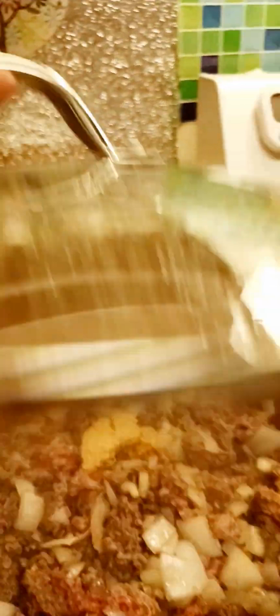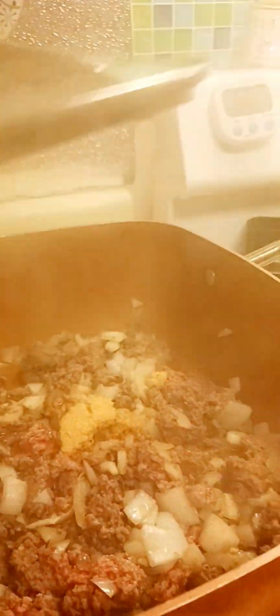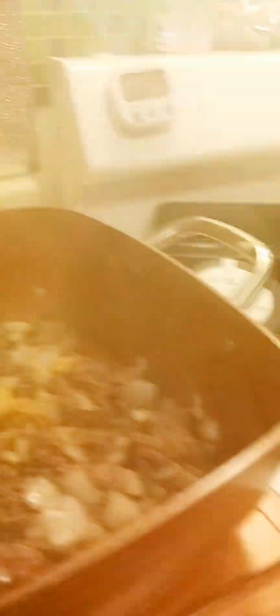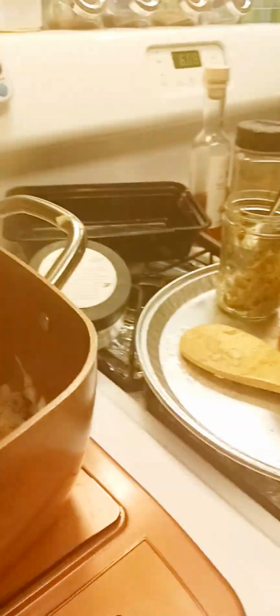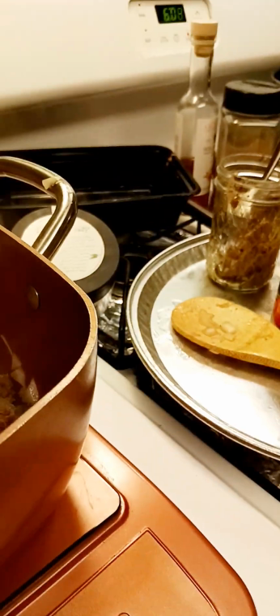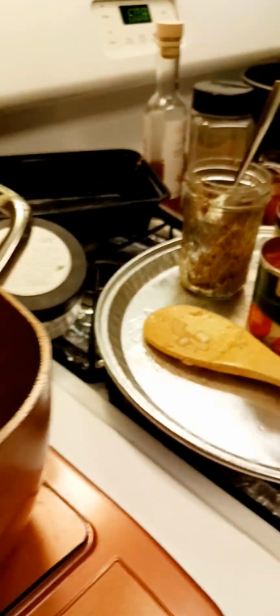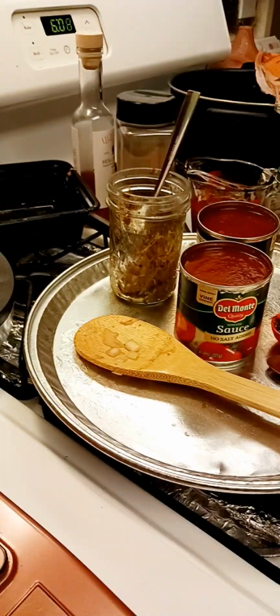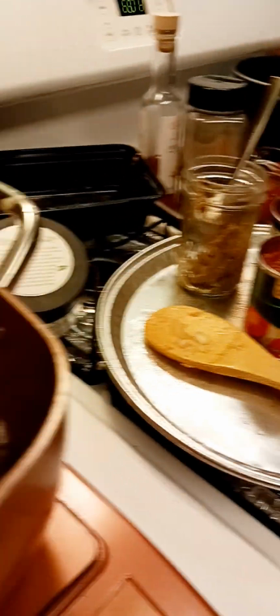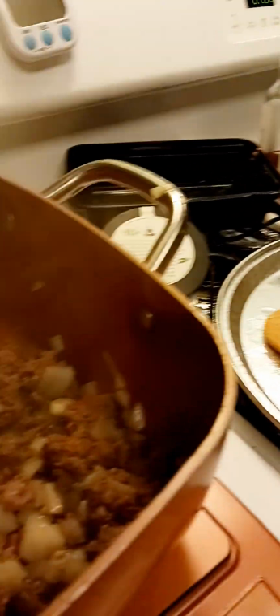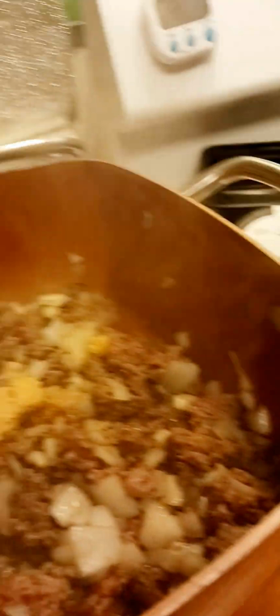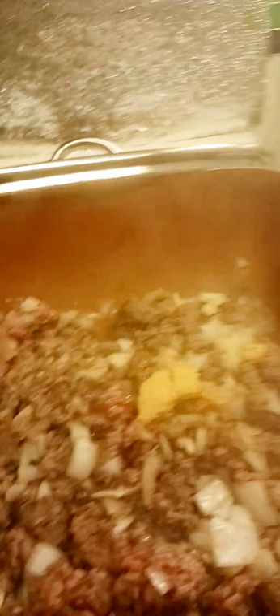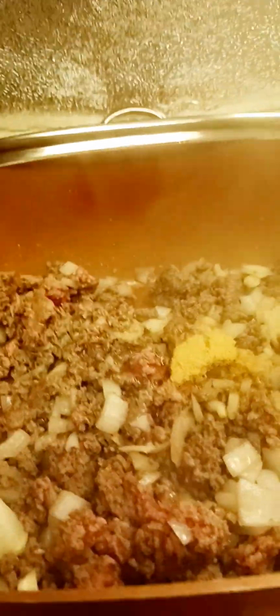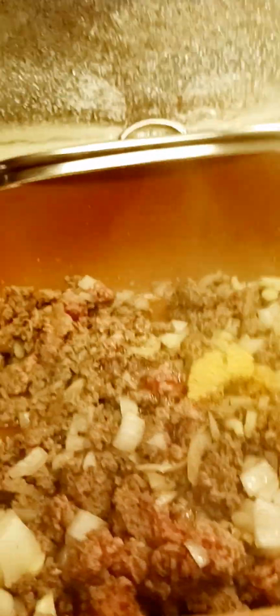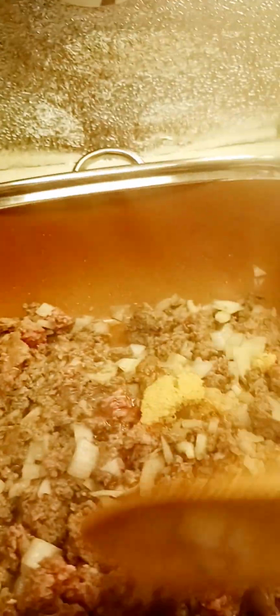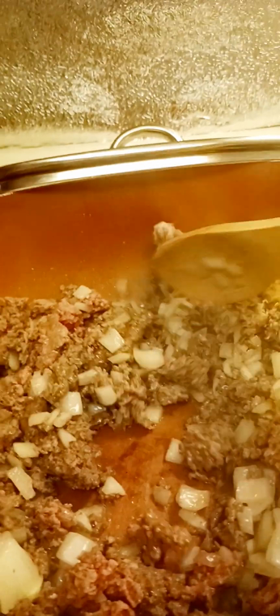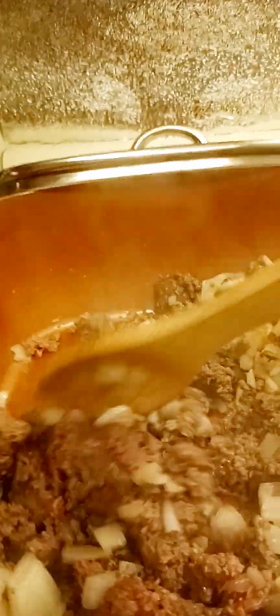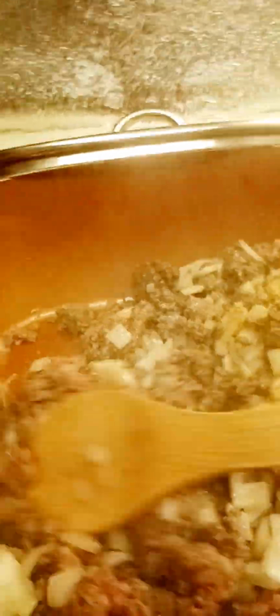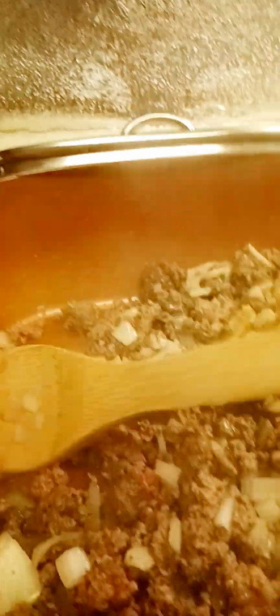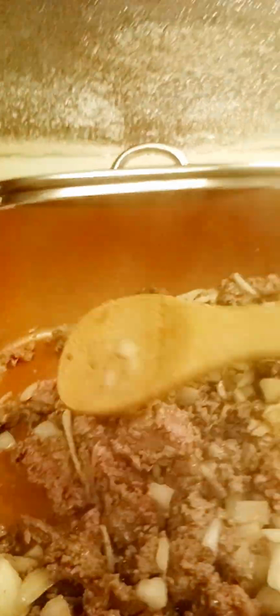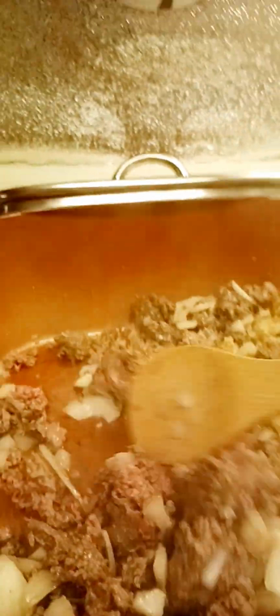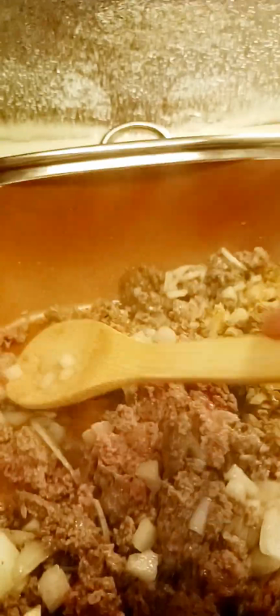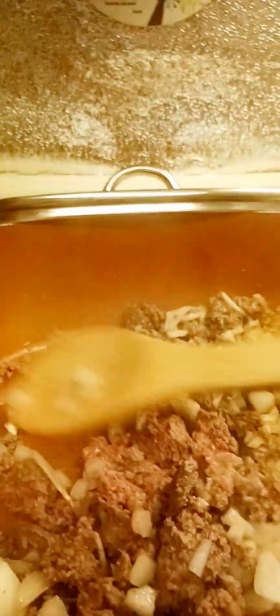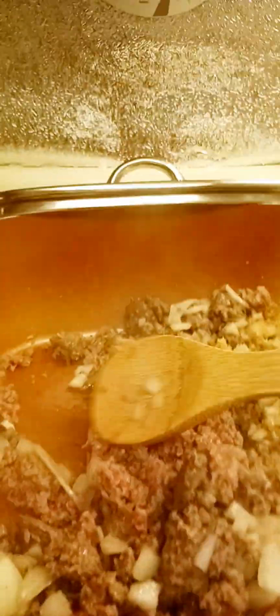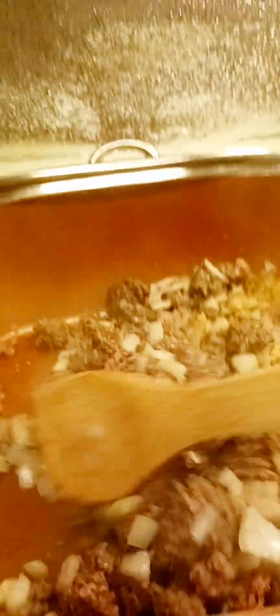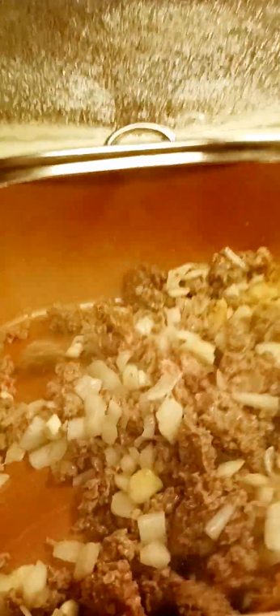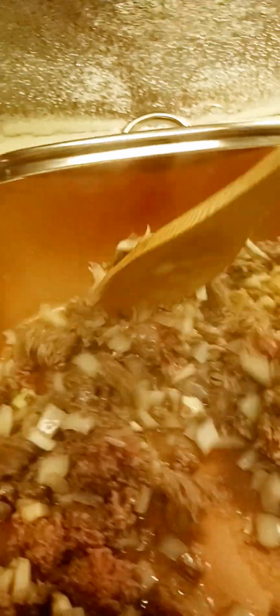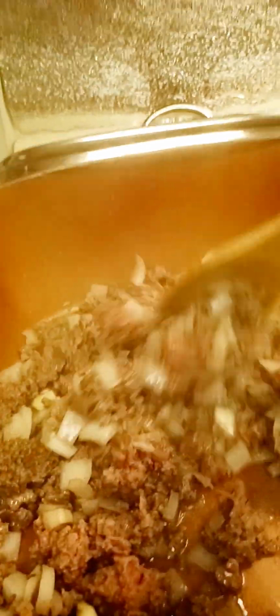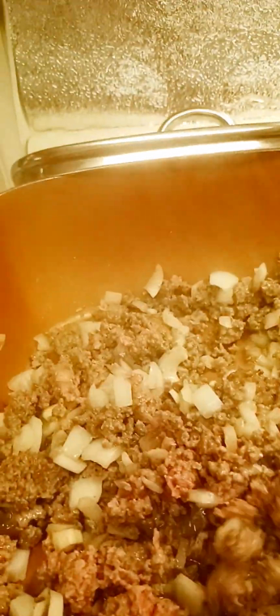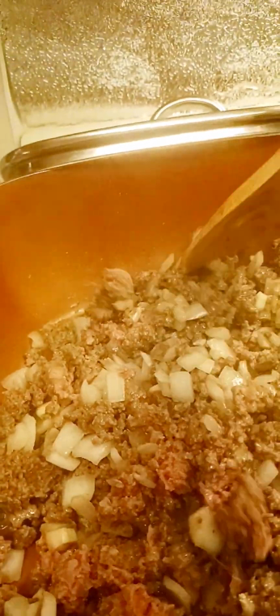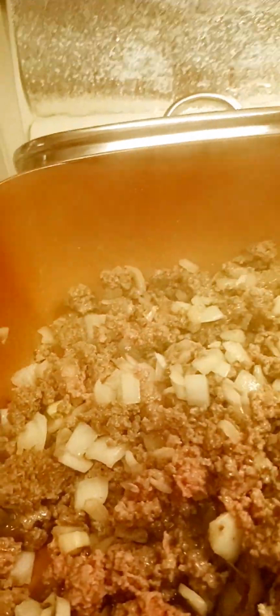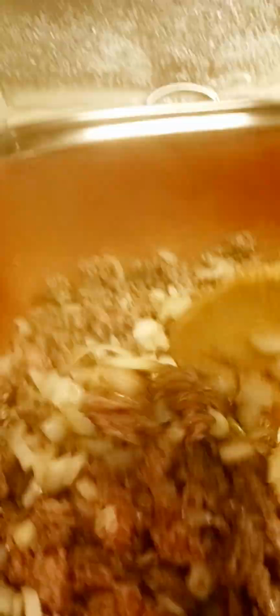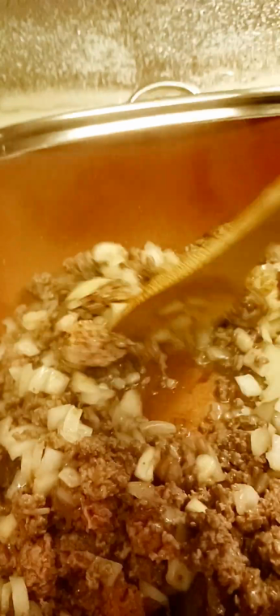Welcome back. Let's check the ground beef. It's only for a few minutes when I cover it.